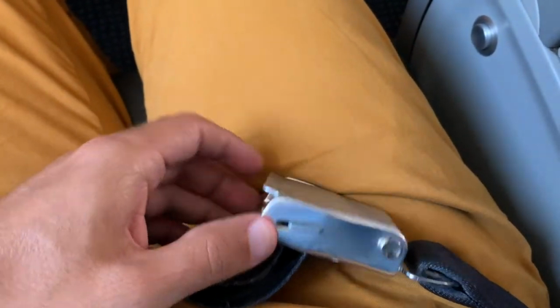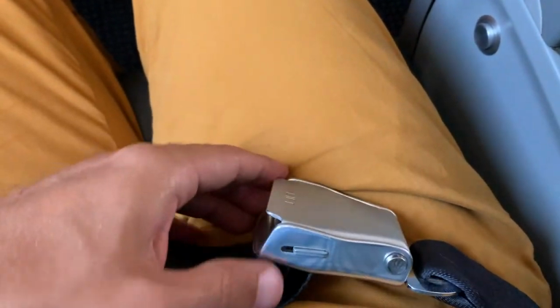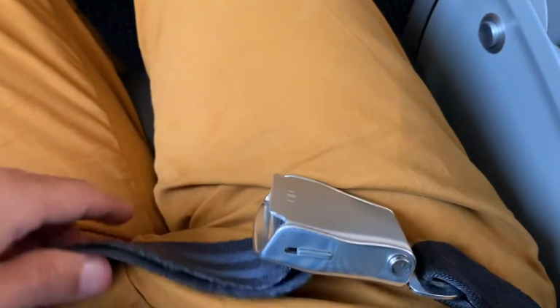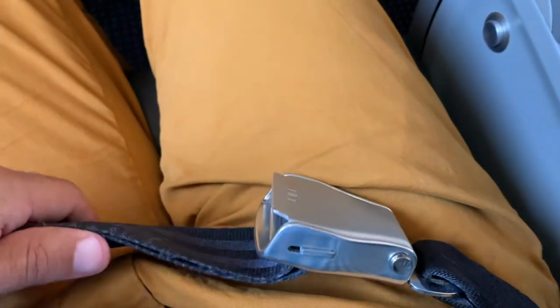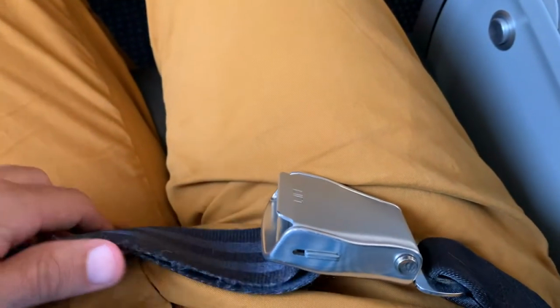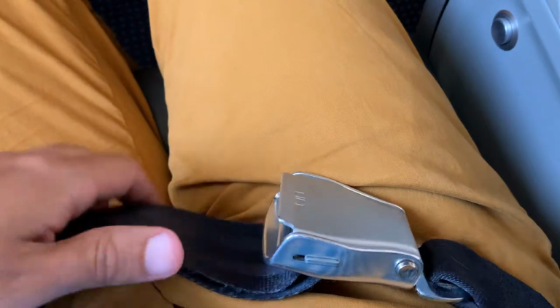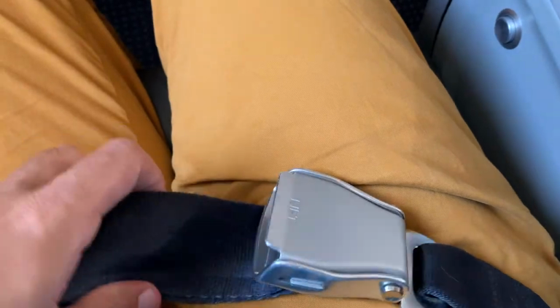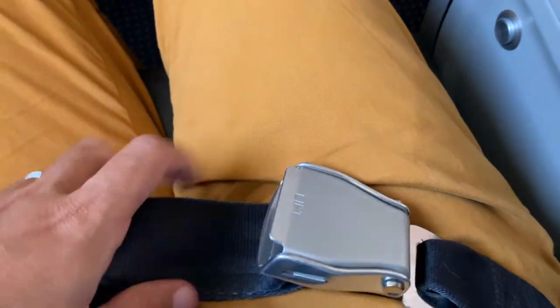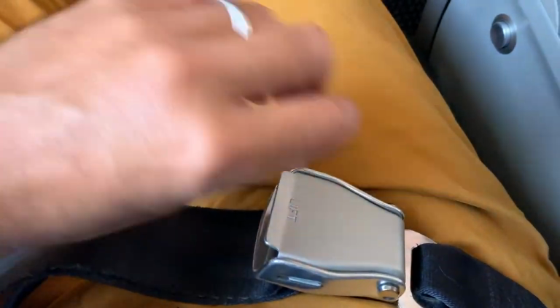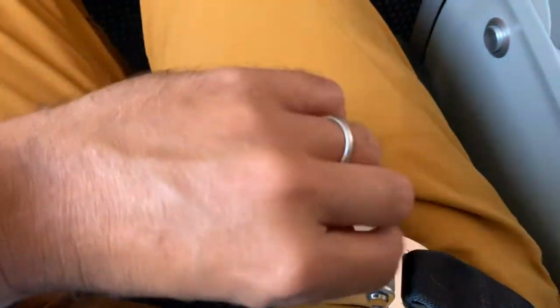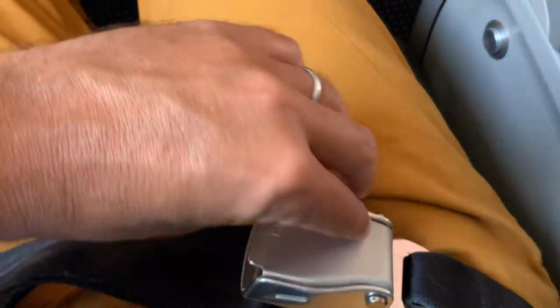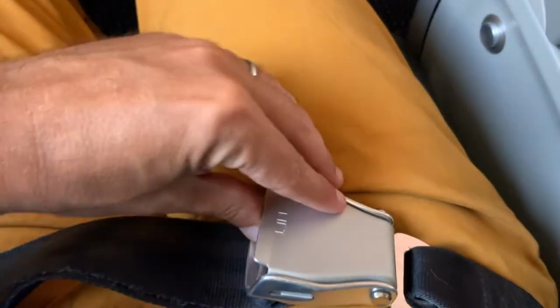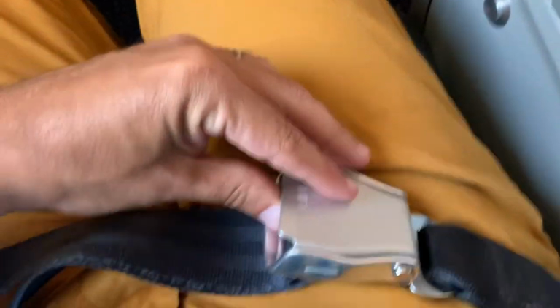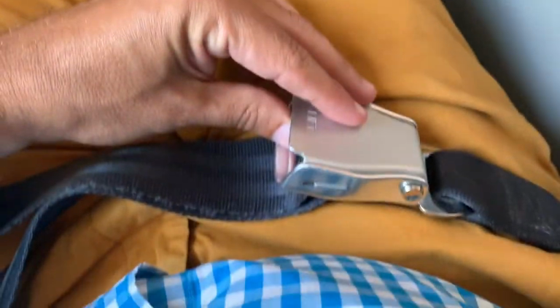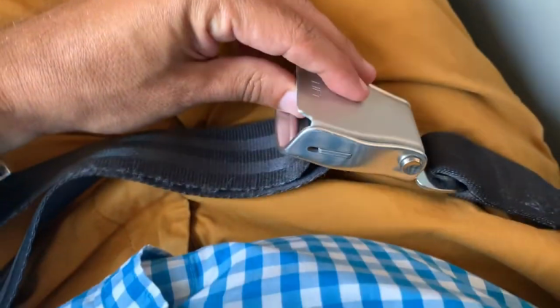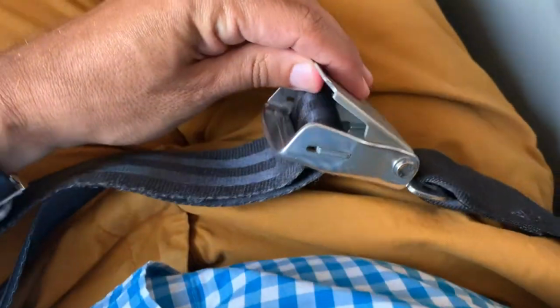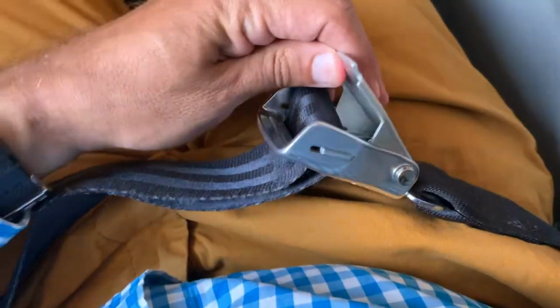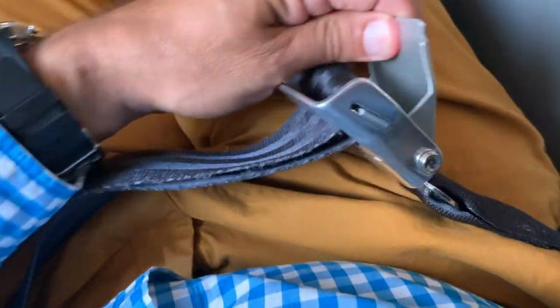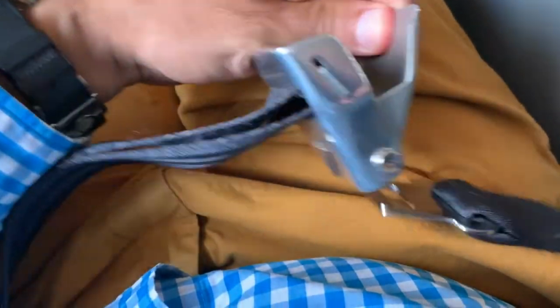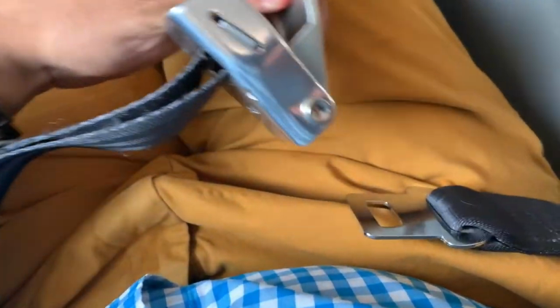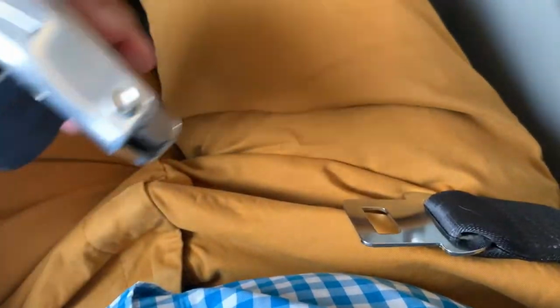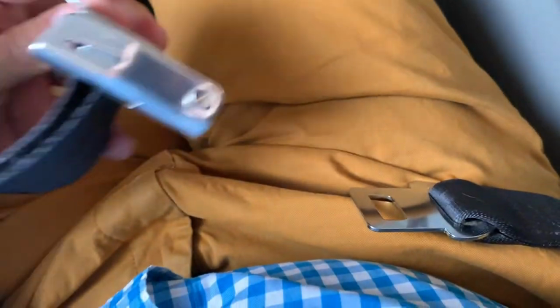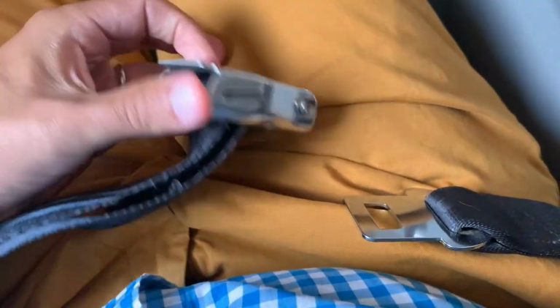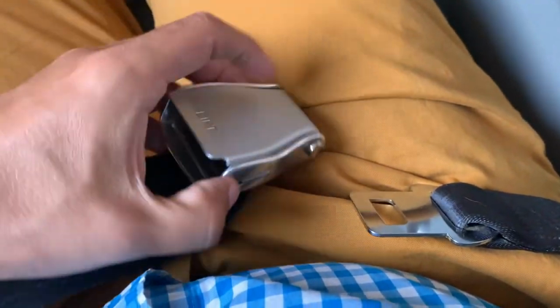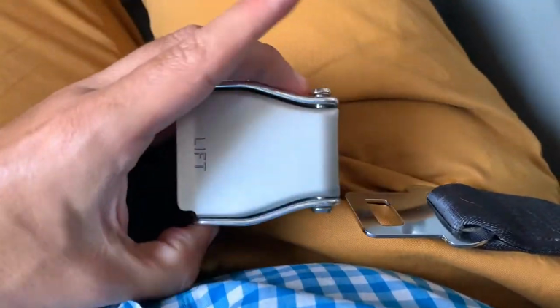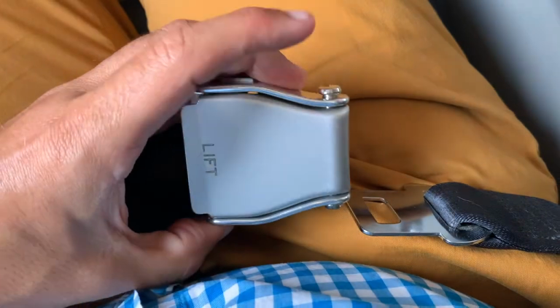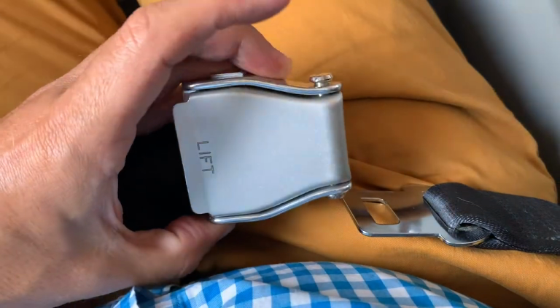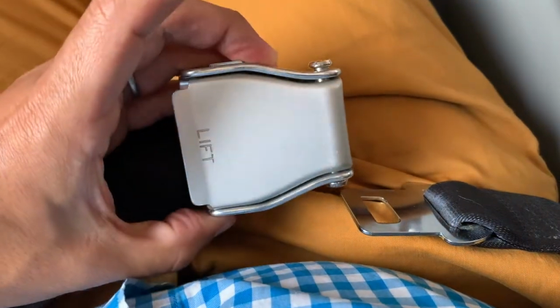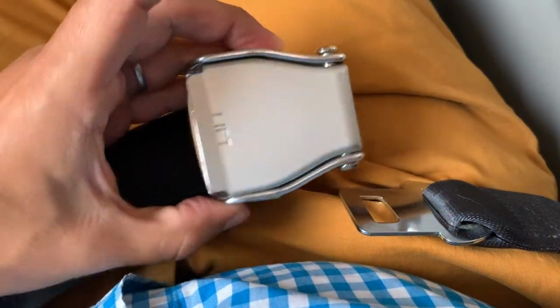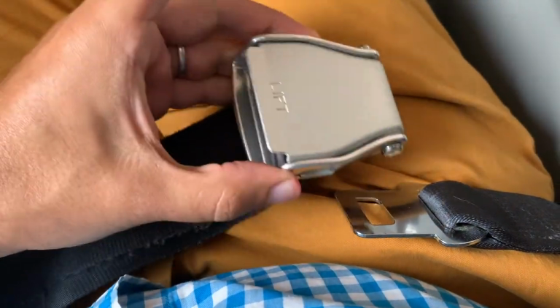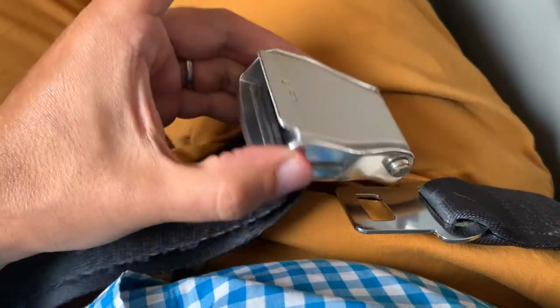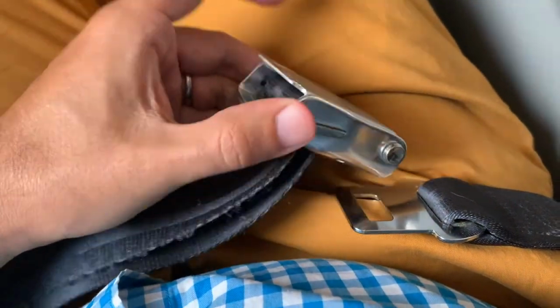Once you've inserted your seatbelt, it's very easy to unlock it. Lift the lever on the buckle, and voila — your seatbelt has now been removed.